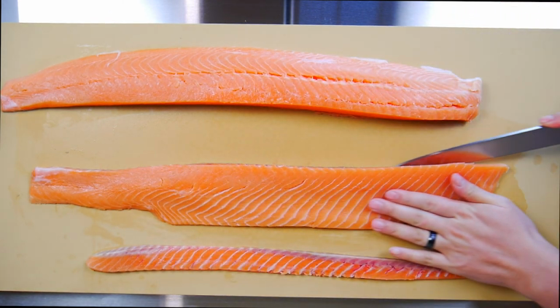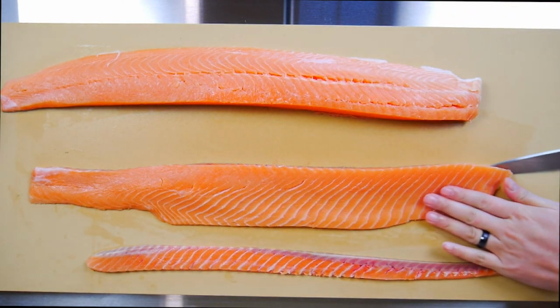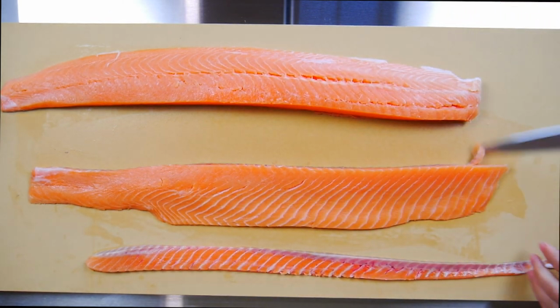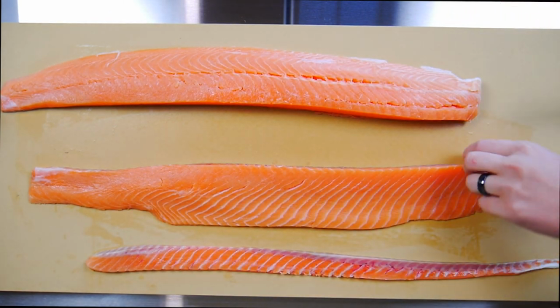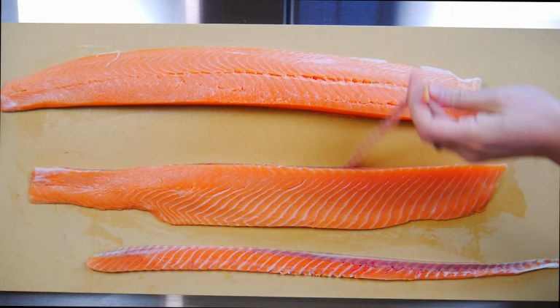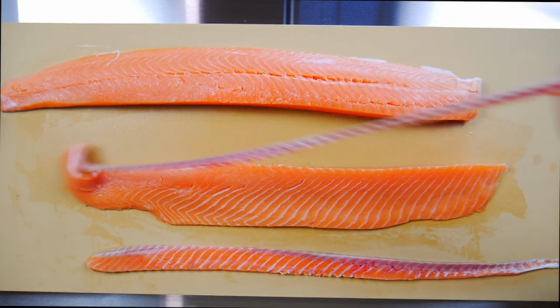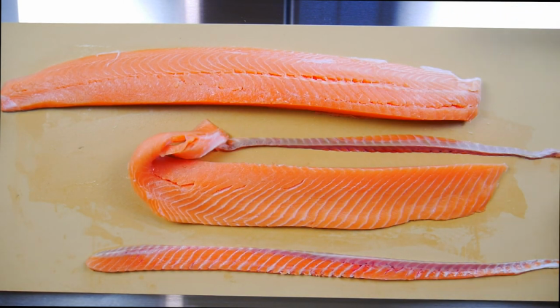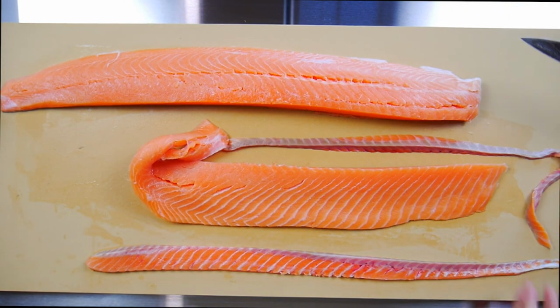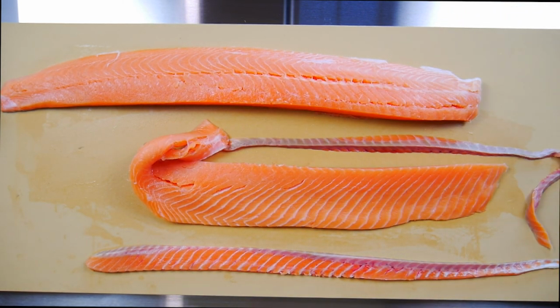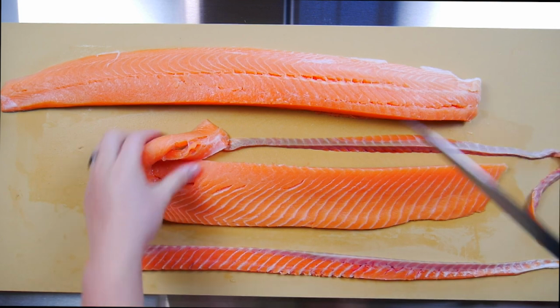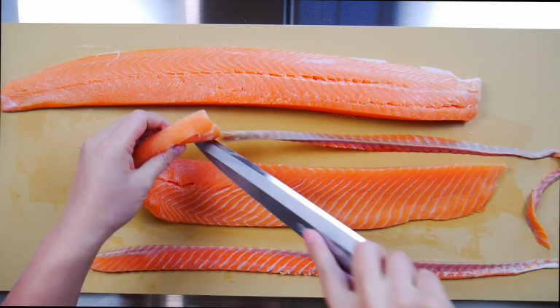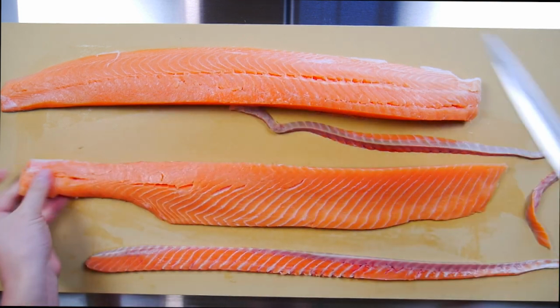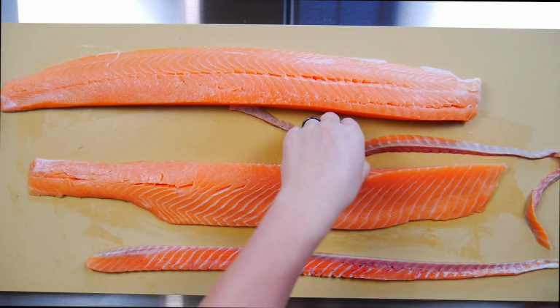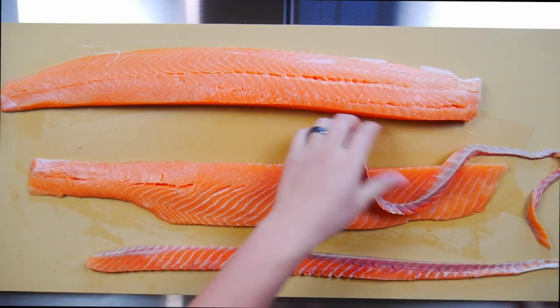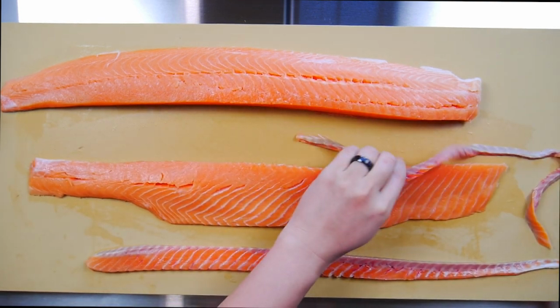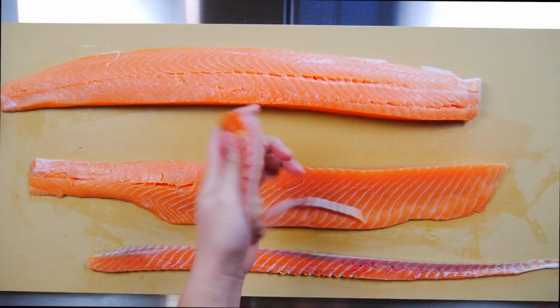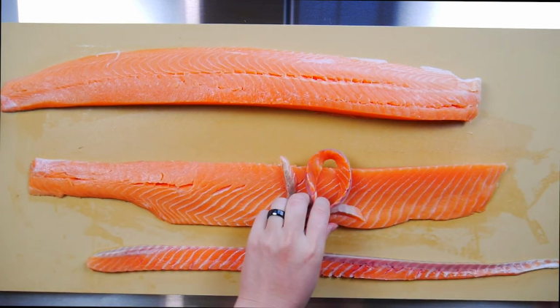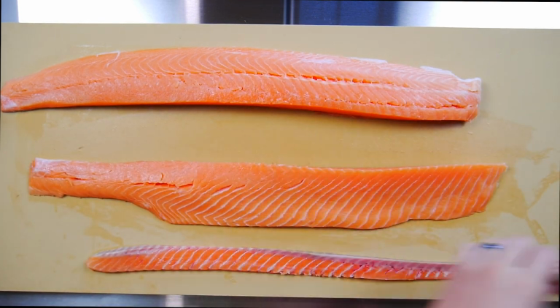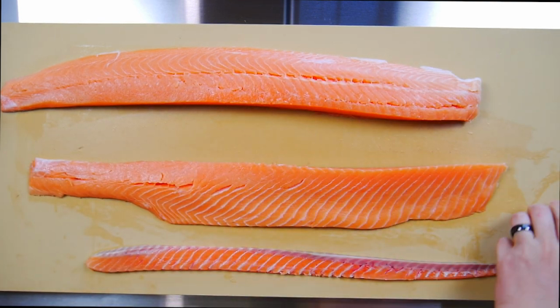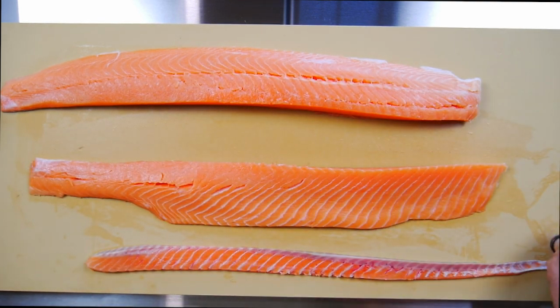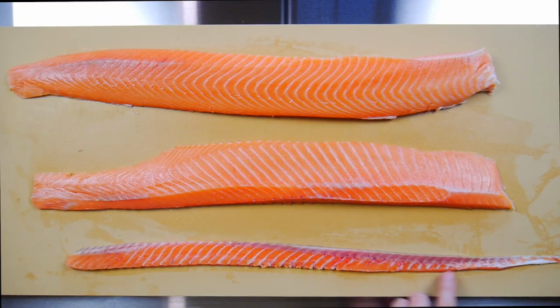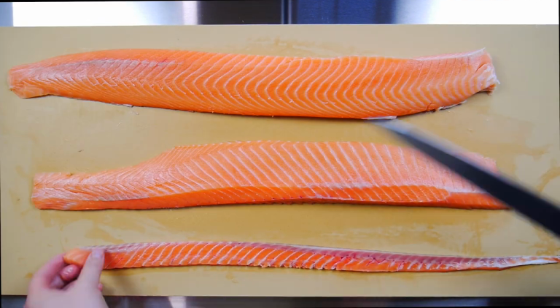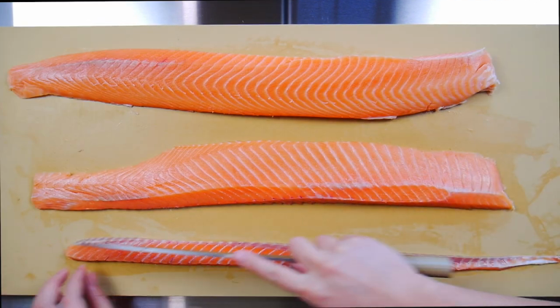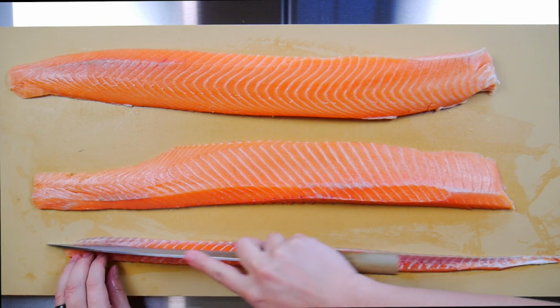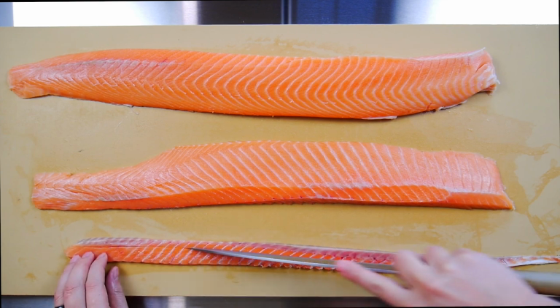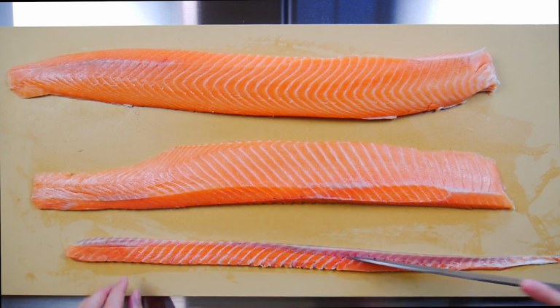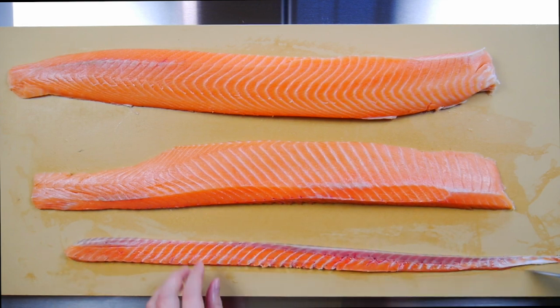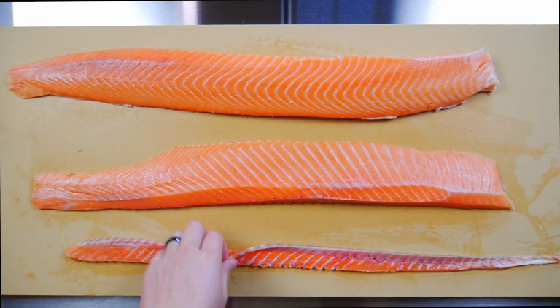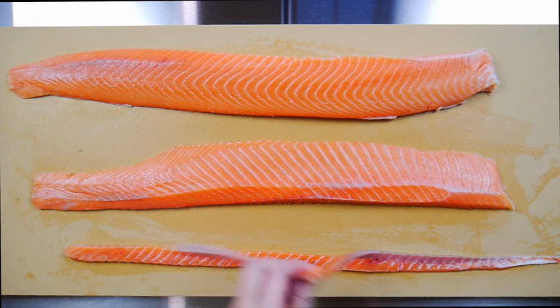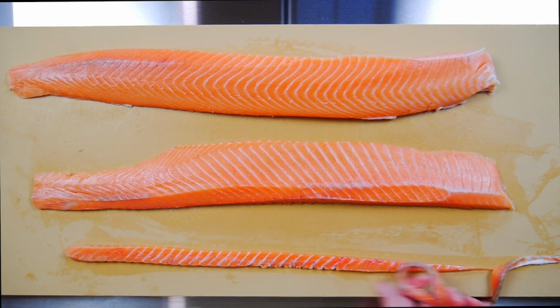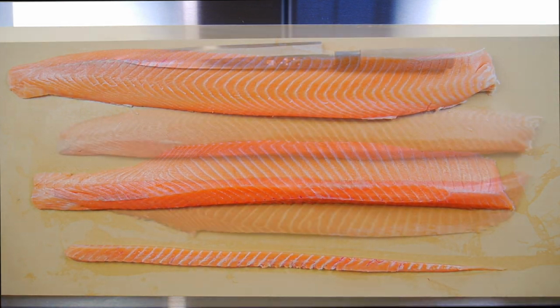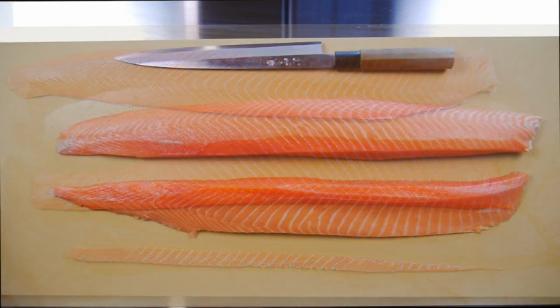On the other hand, if you plan on pan frying this you can leave the skin on. It adds a whole new element to the cooked fish and really enhances the overall taste in my opinion. If possible, try to pick a piece that already has the scales removed.